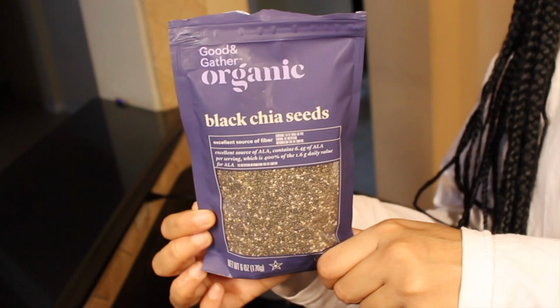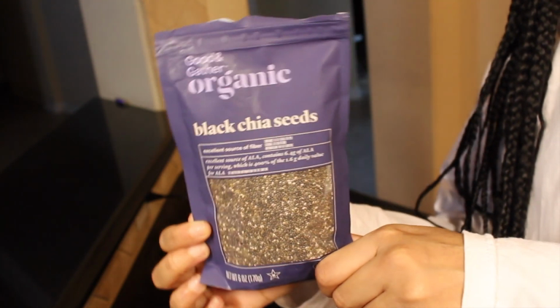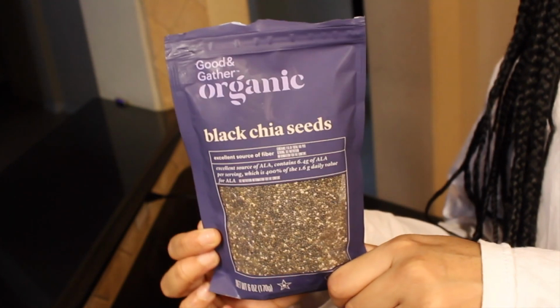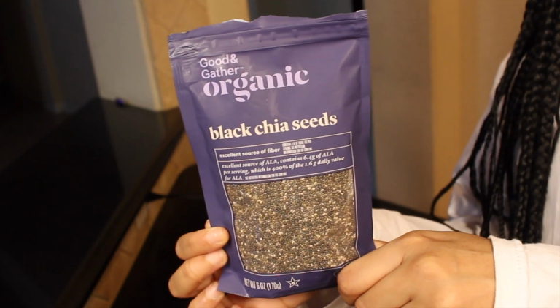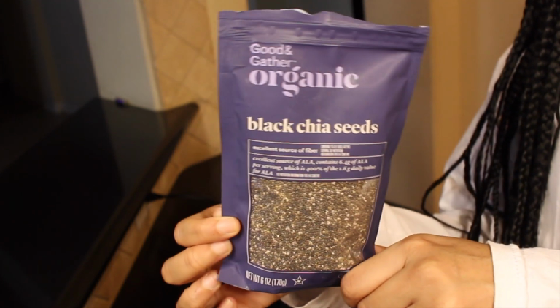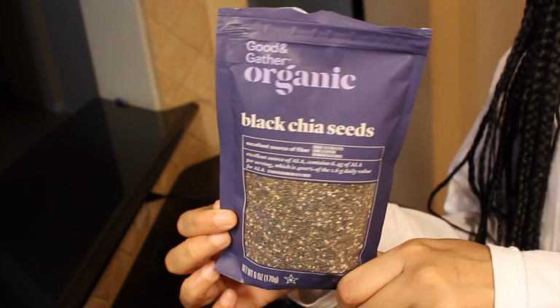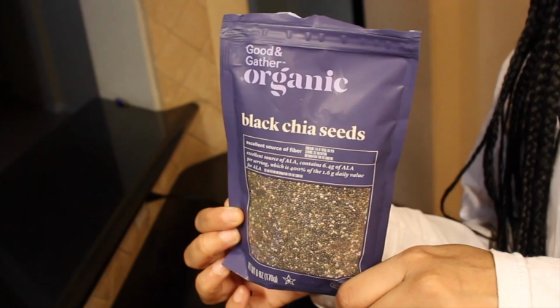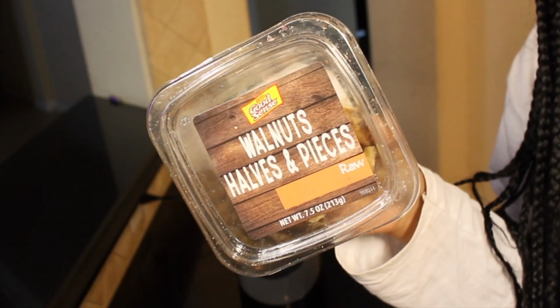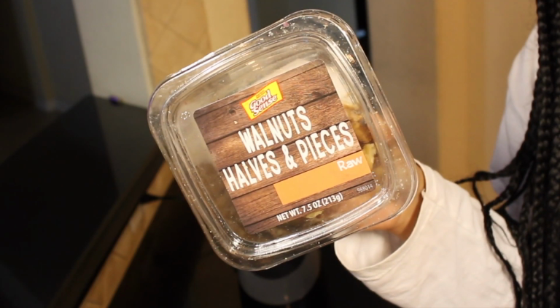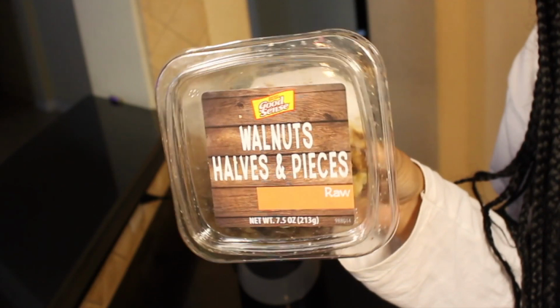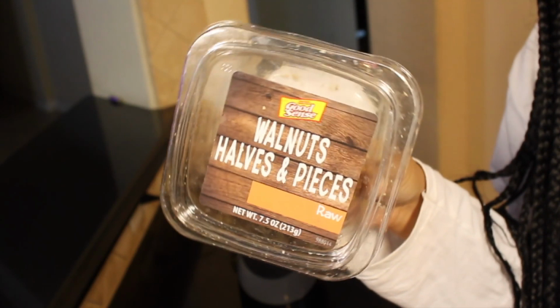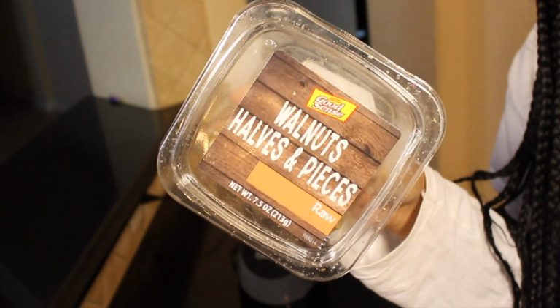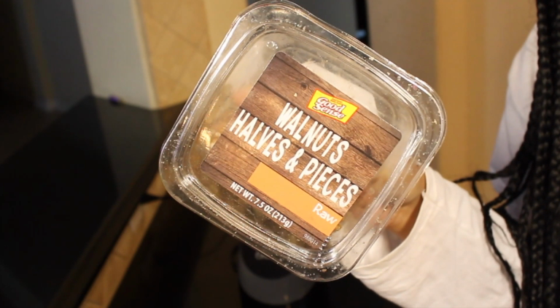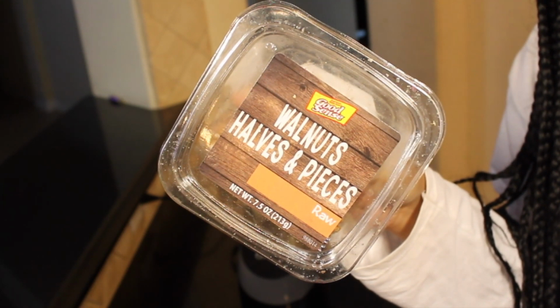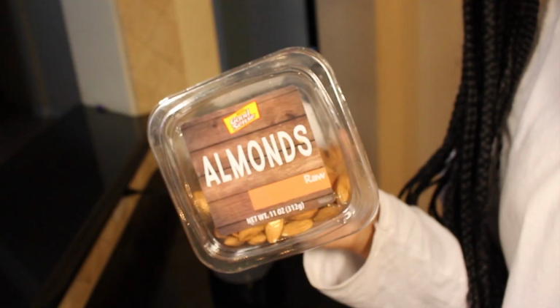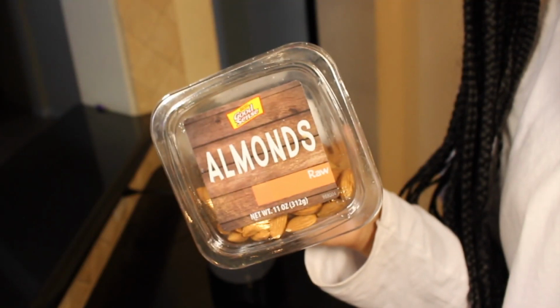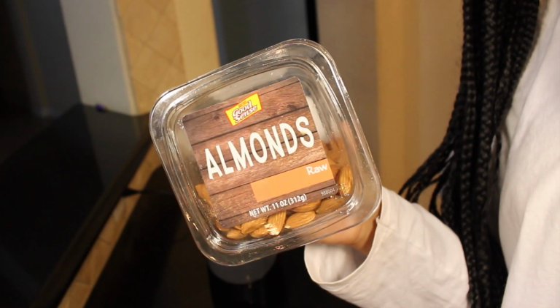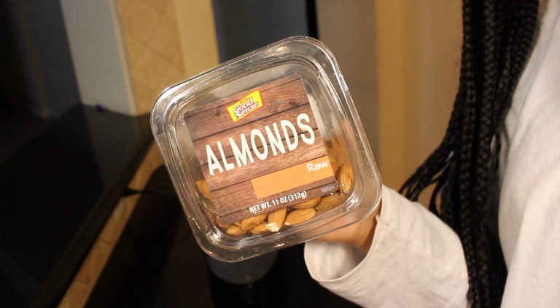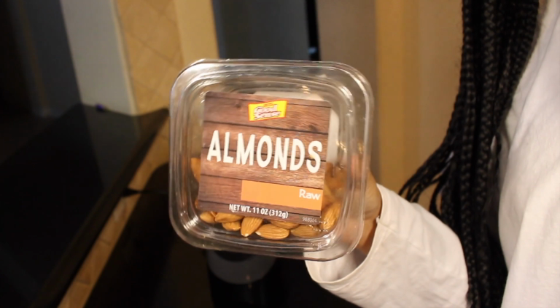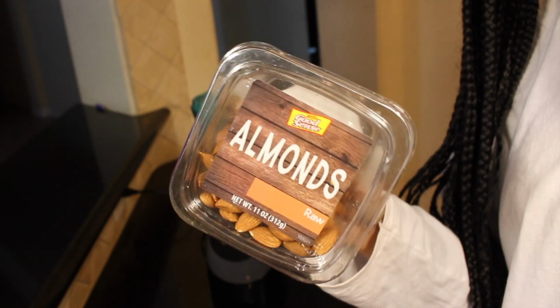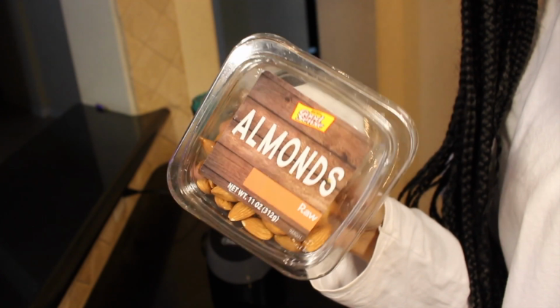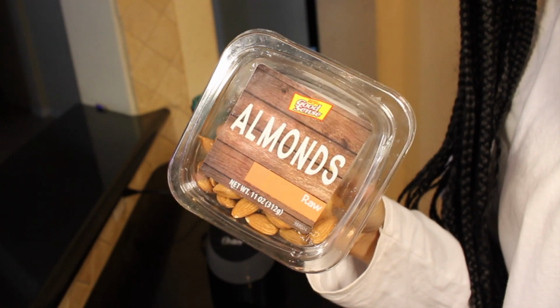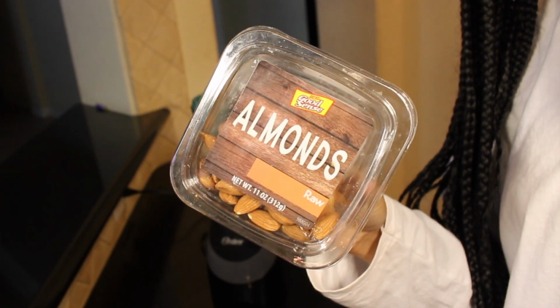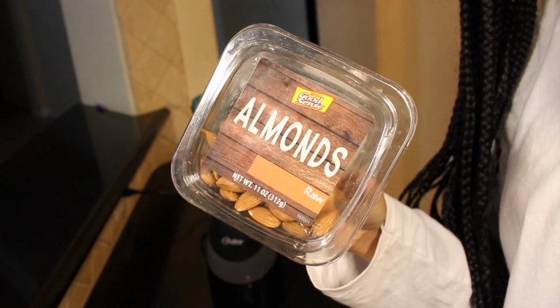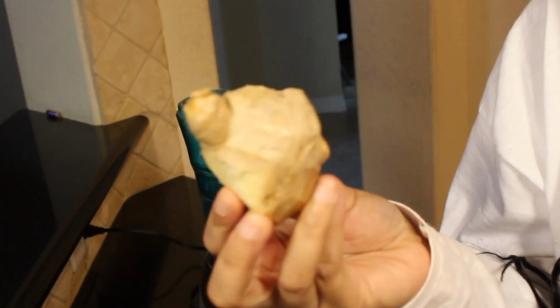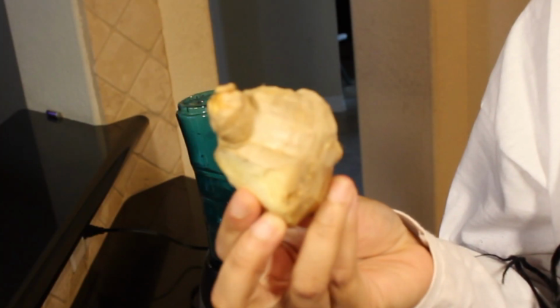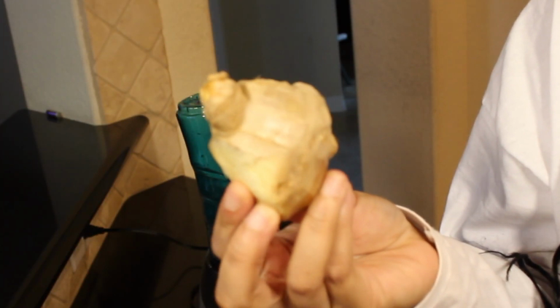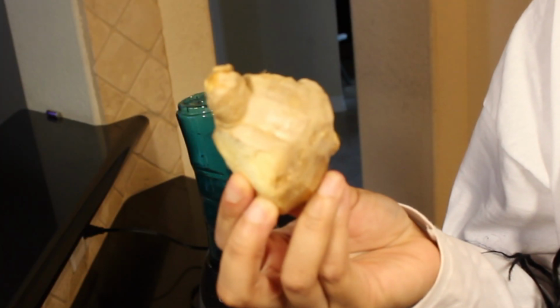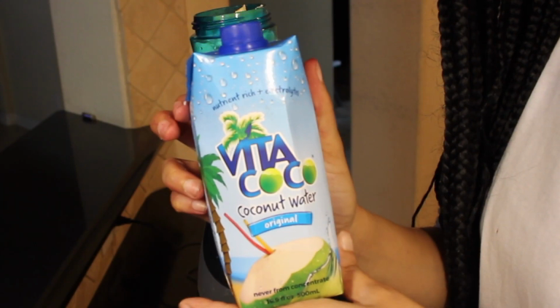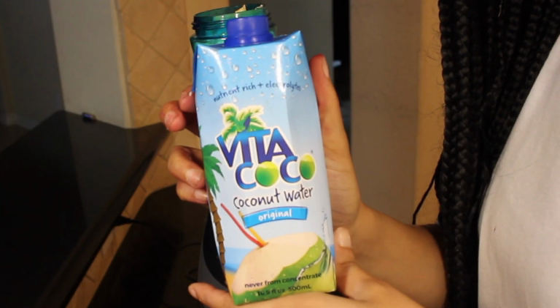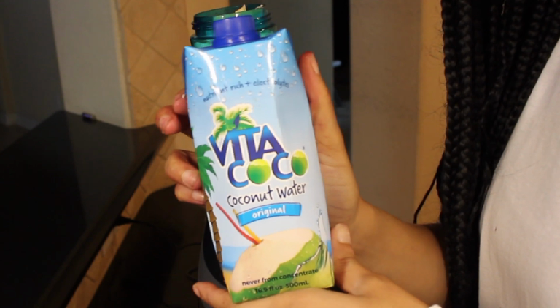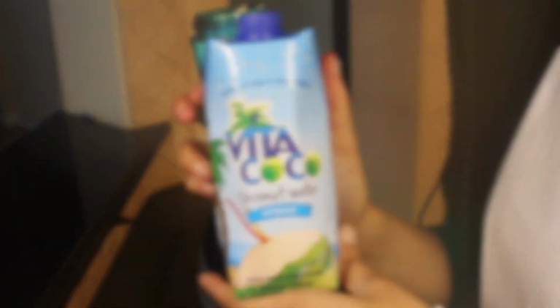I normally do walnuts, almonds, and then some chia seeds. I also normally add in a little bit of ginger and some coconut water.